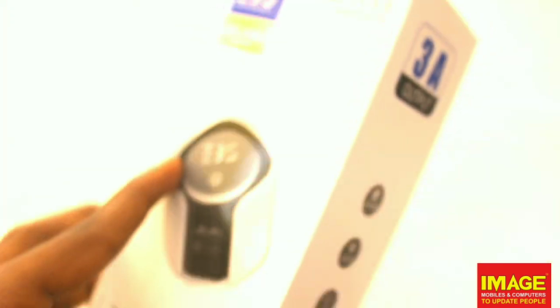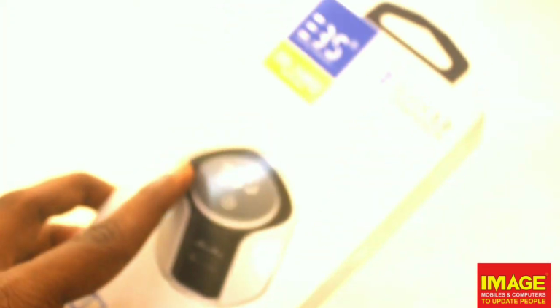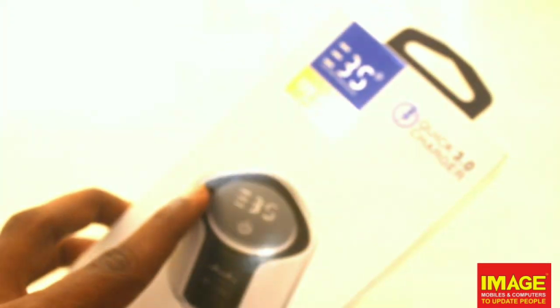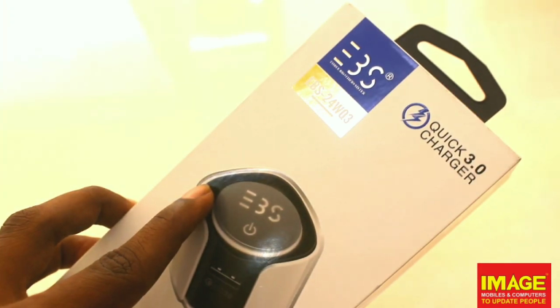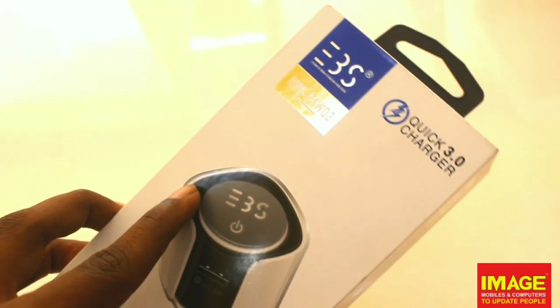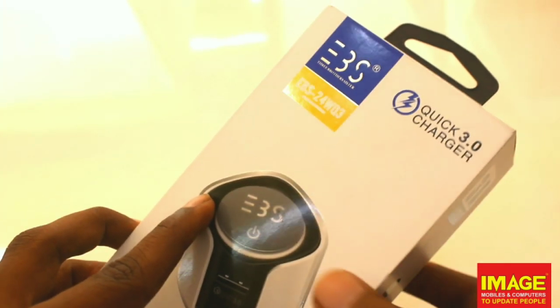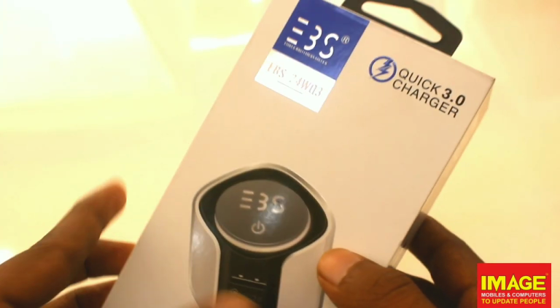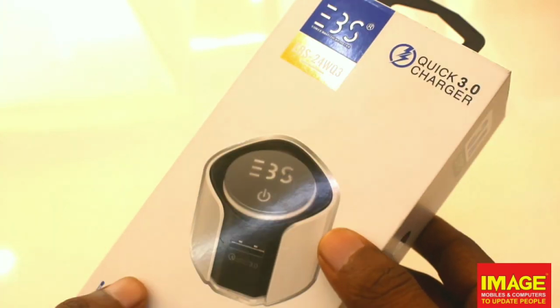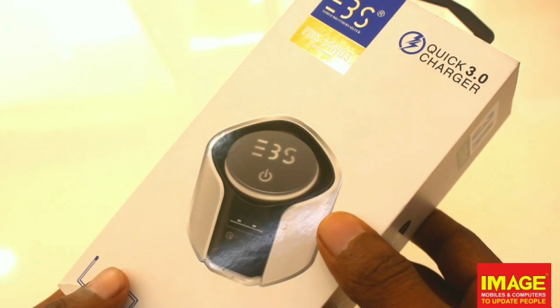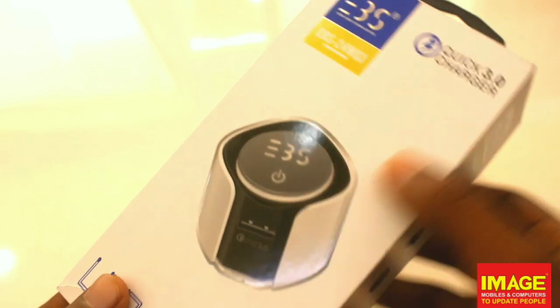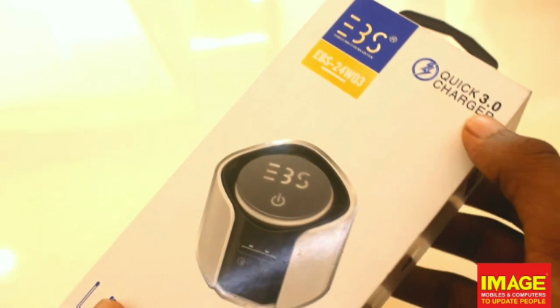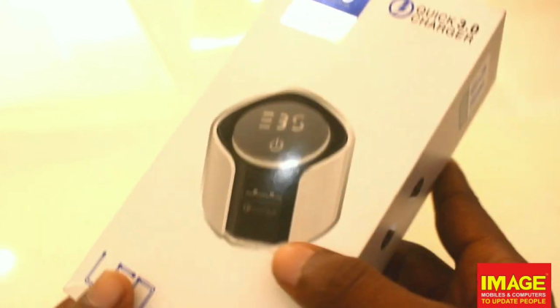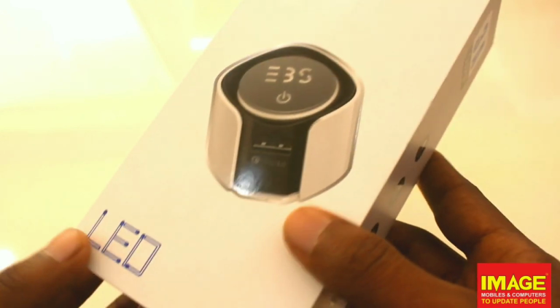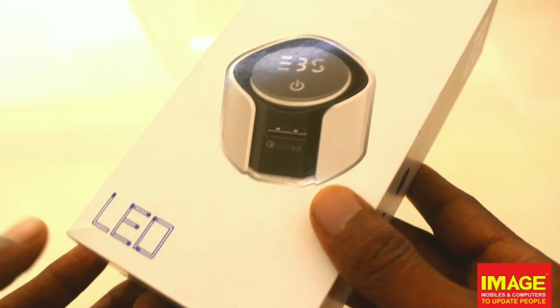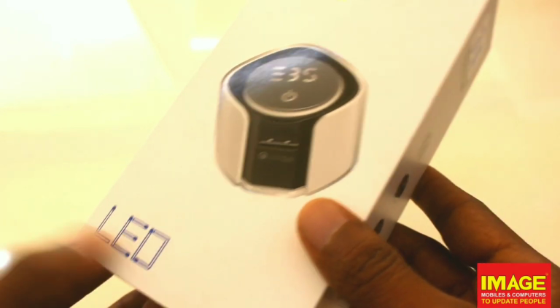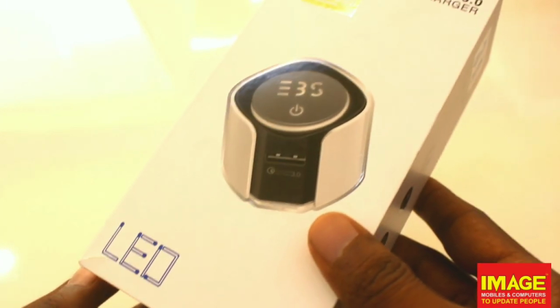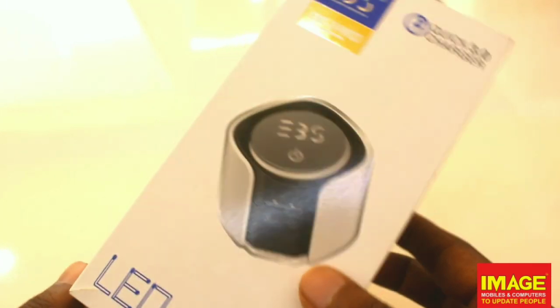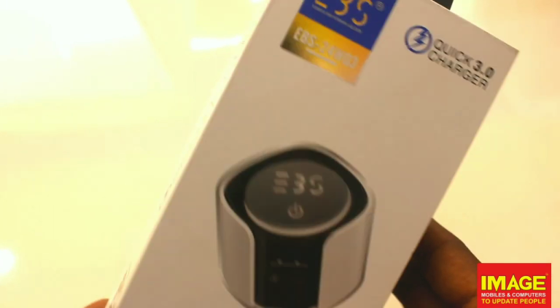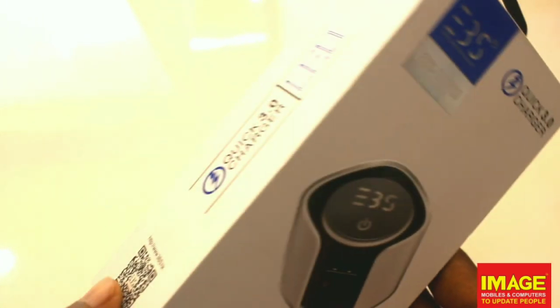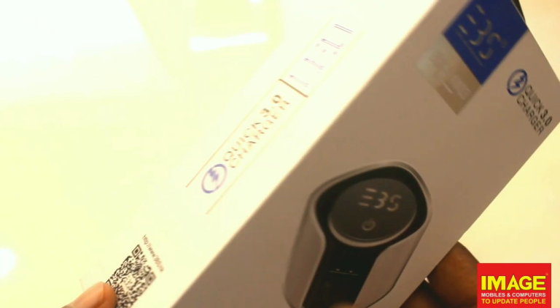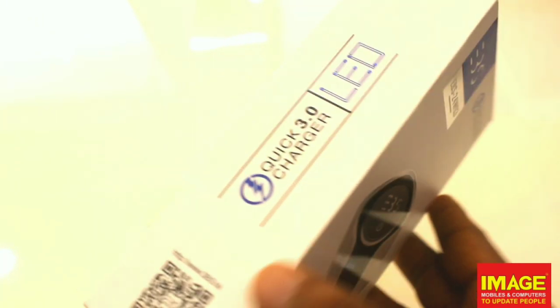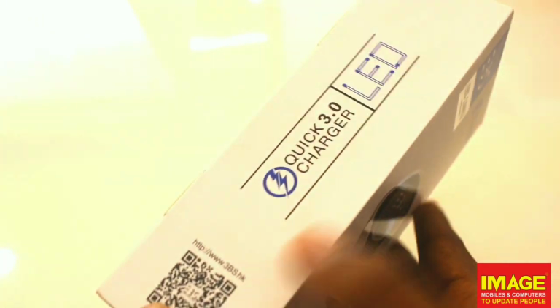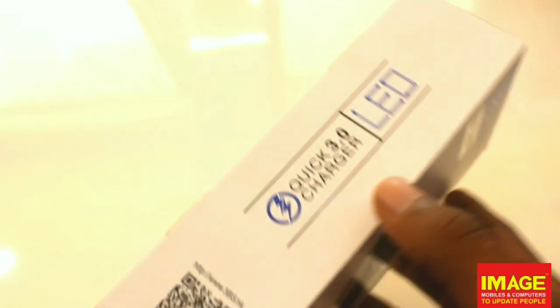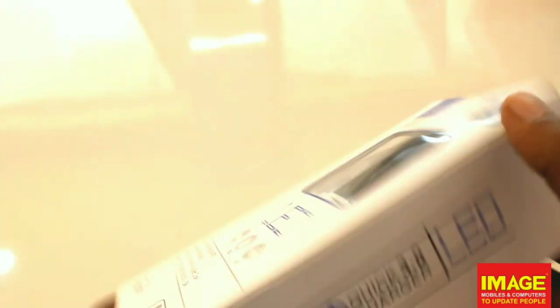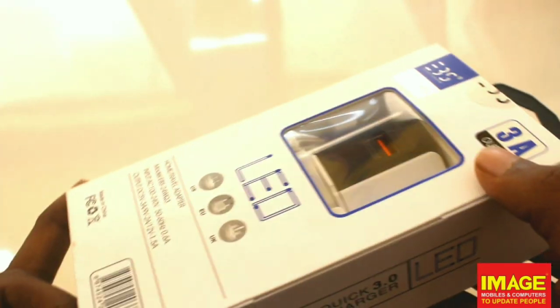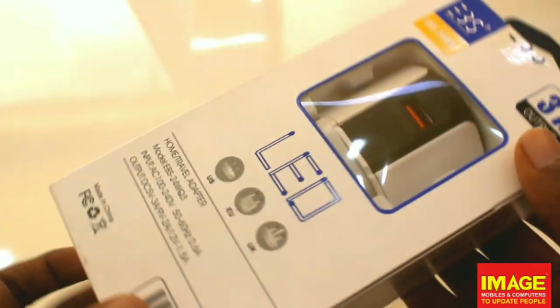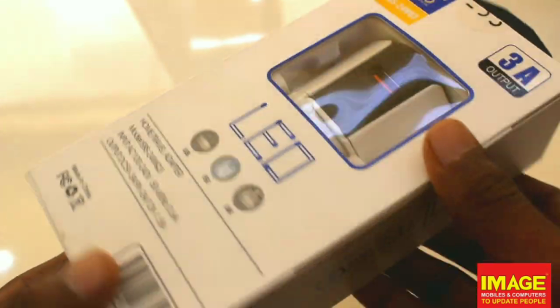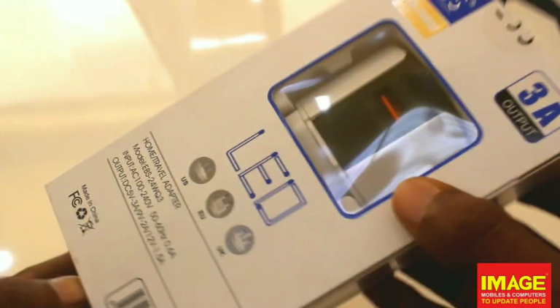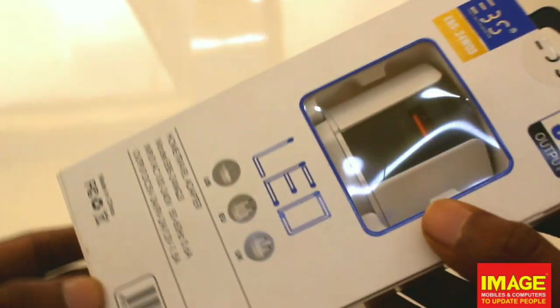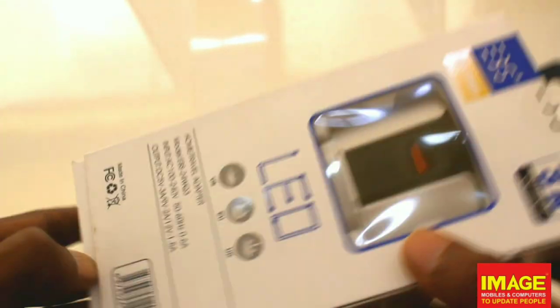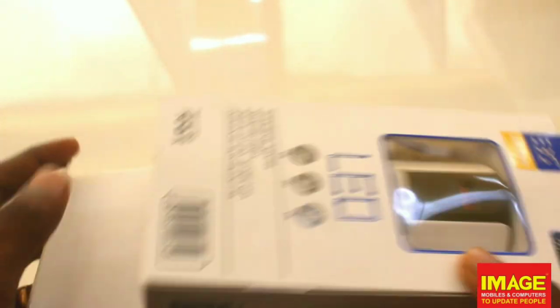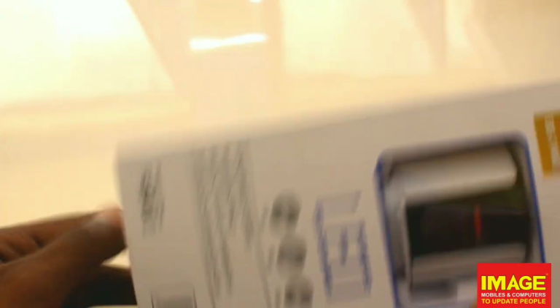We have our branding on the charger. We have QC 3.0, and on the side there is a QA code. We can unbox and check the other details in the videos.